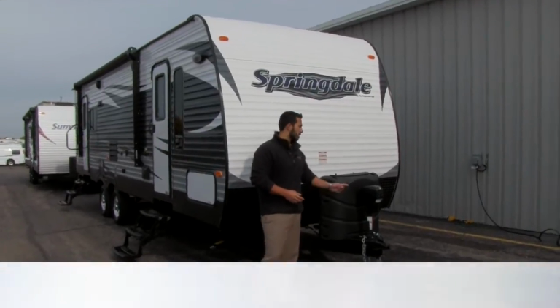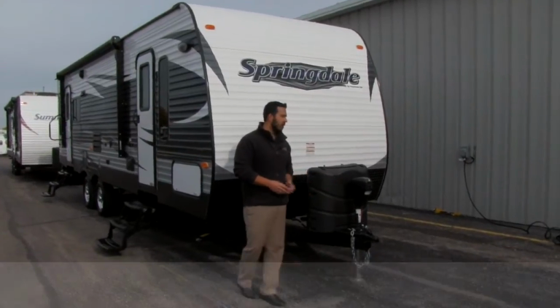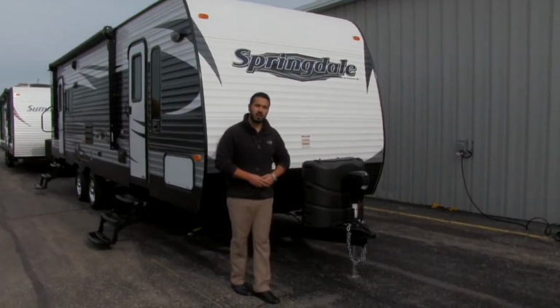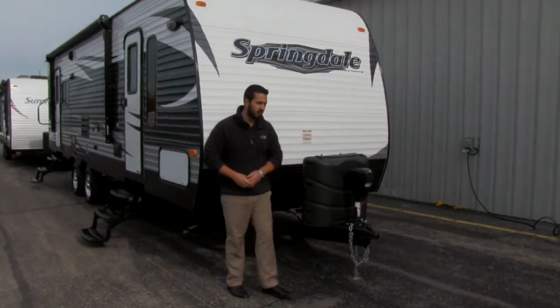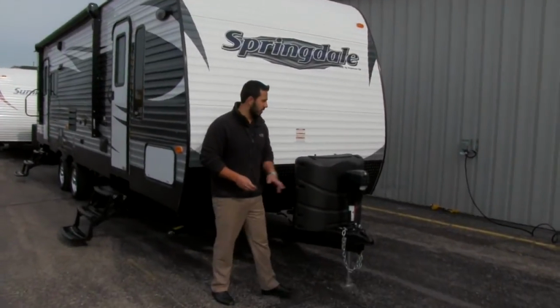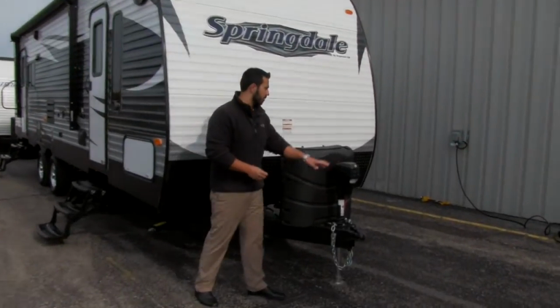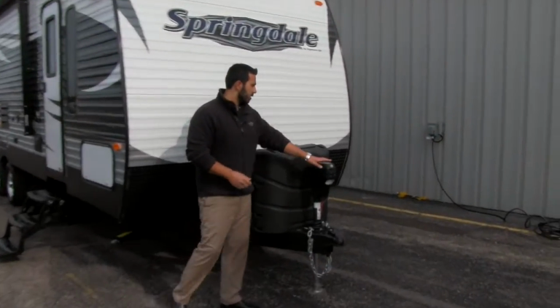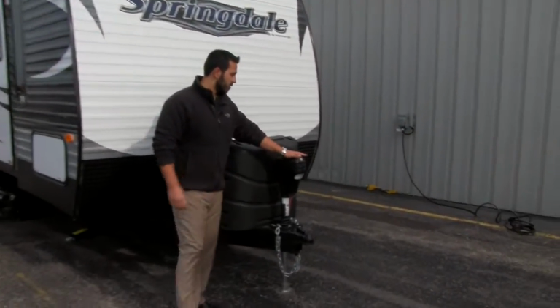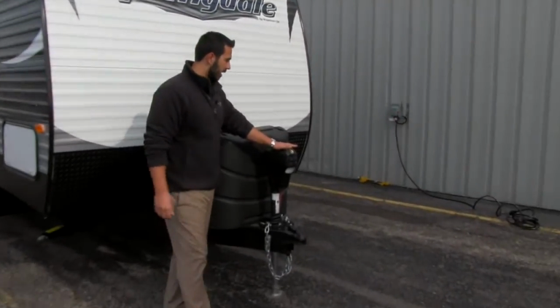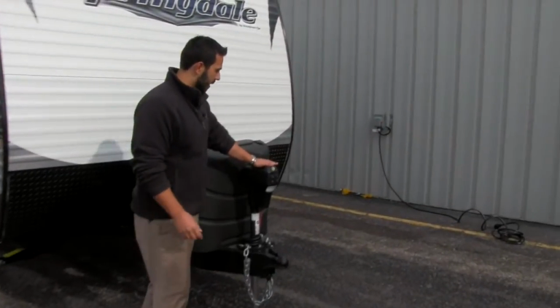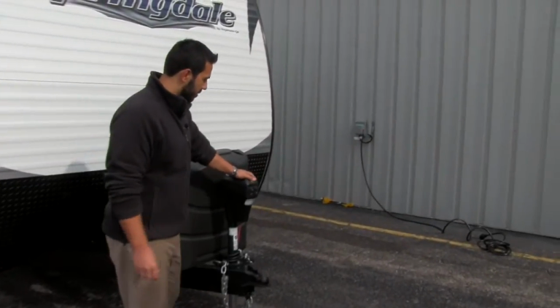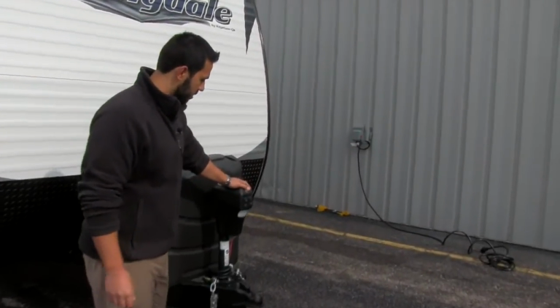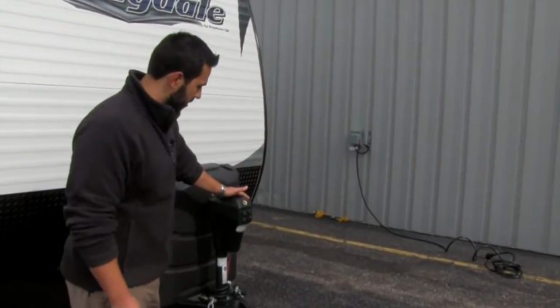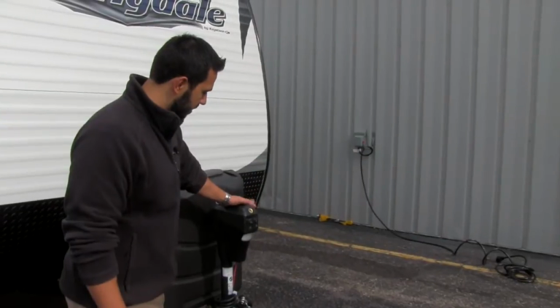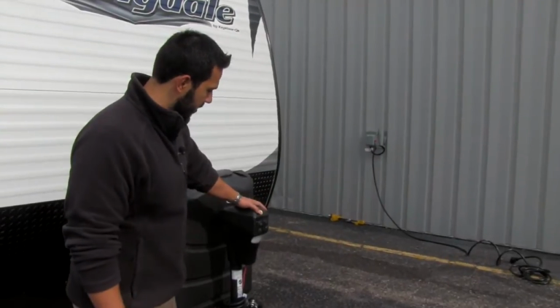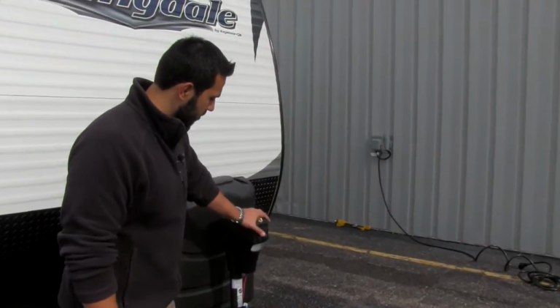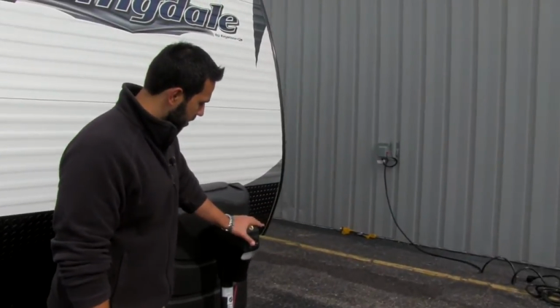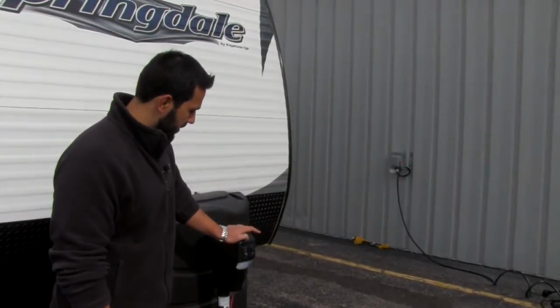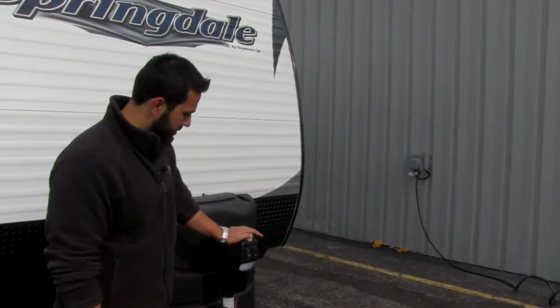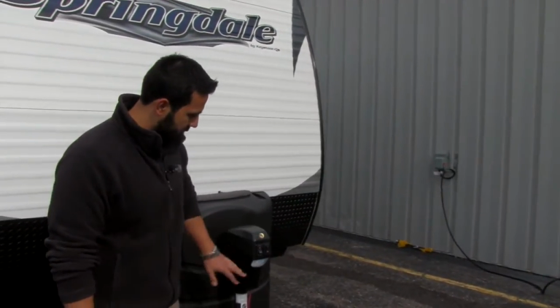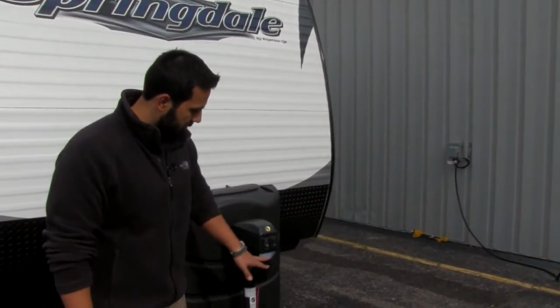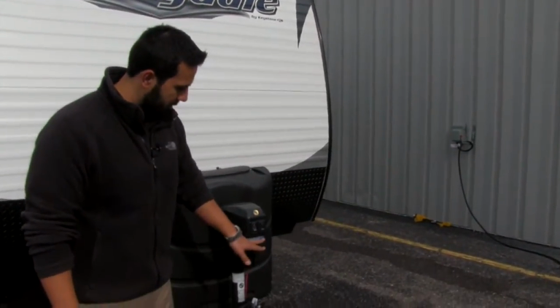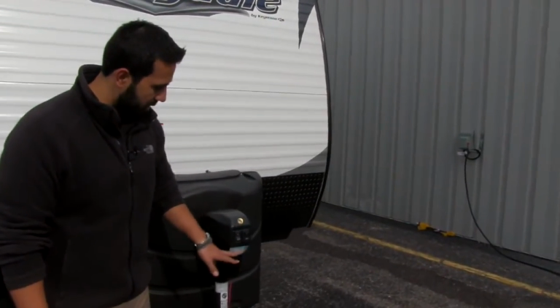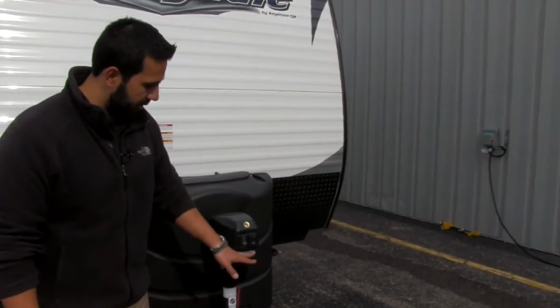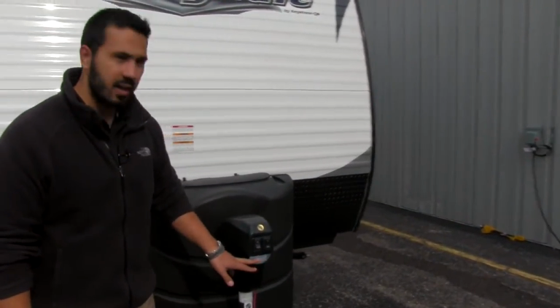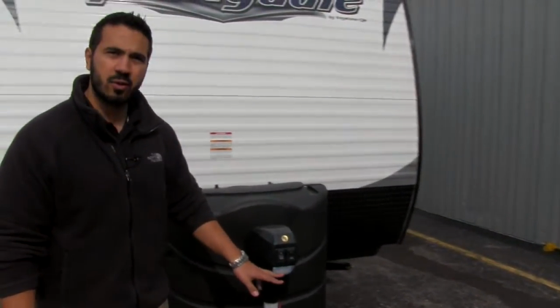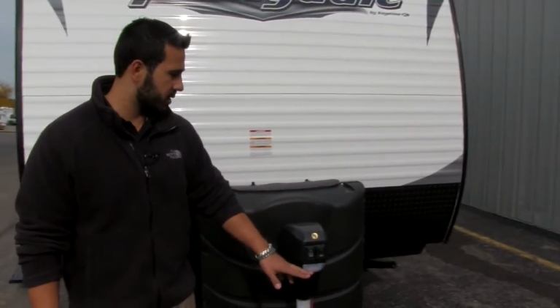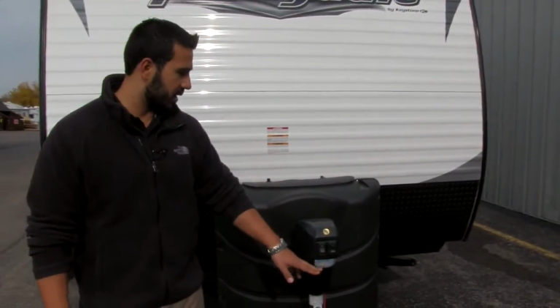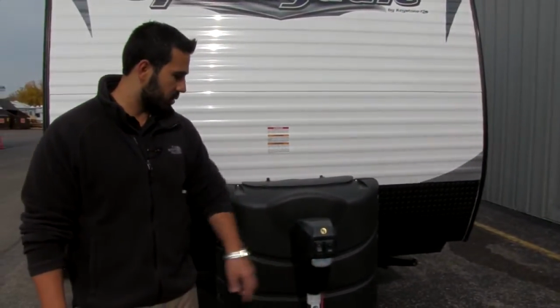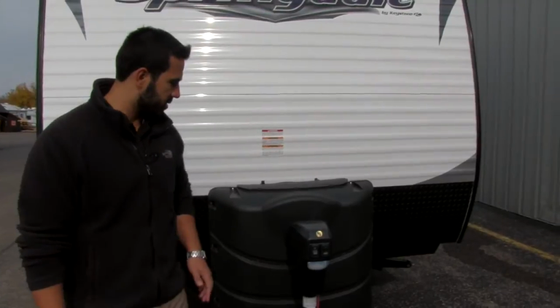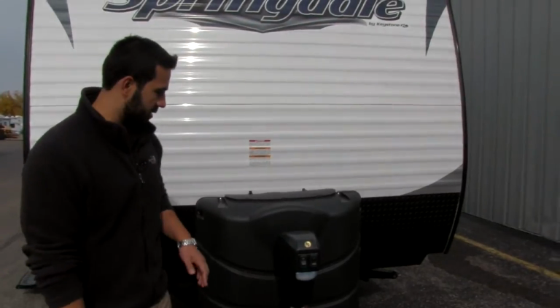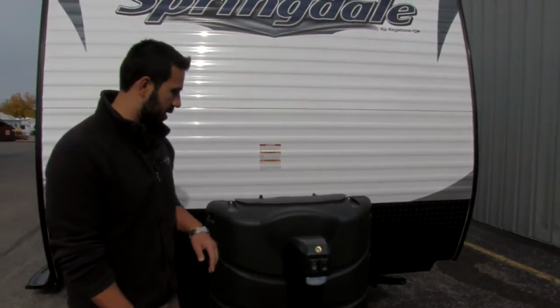Let's go ahead and start right up front here. You'll notice we're going to have our power tongue jack. Nice and easy to use — just a flip of a switch. You'll also have a light on here in case you're going to be connecting or disconnecting at night.